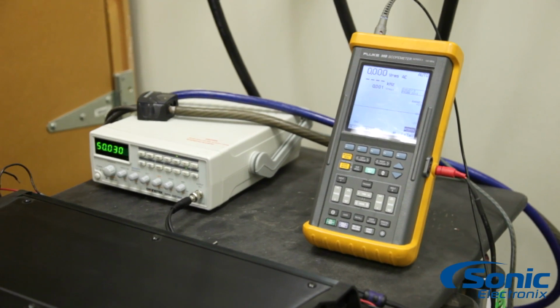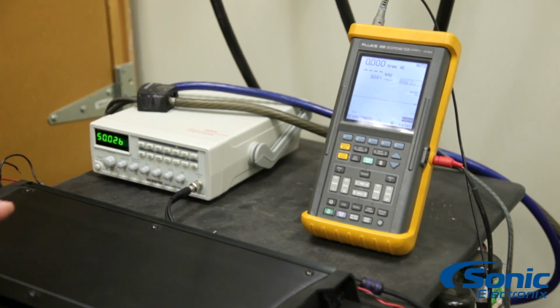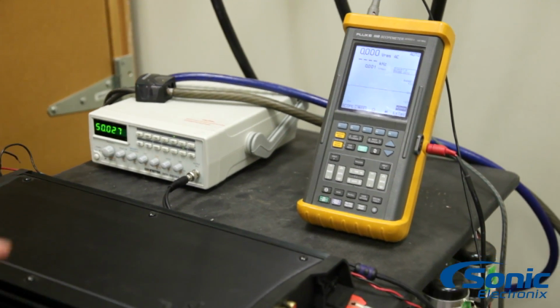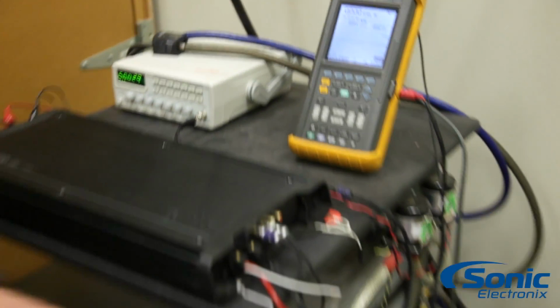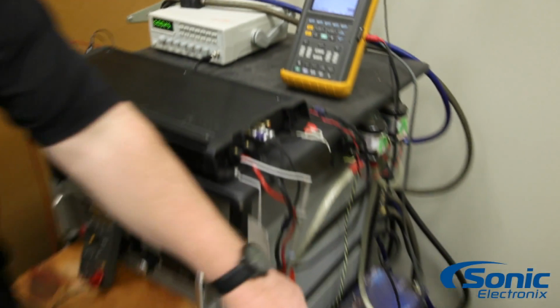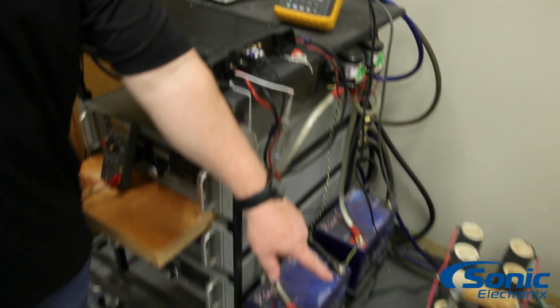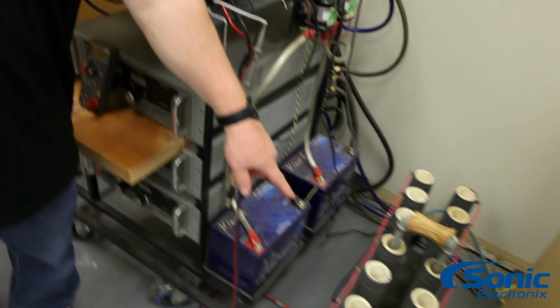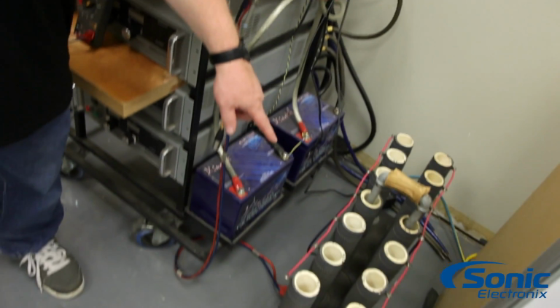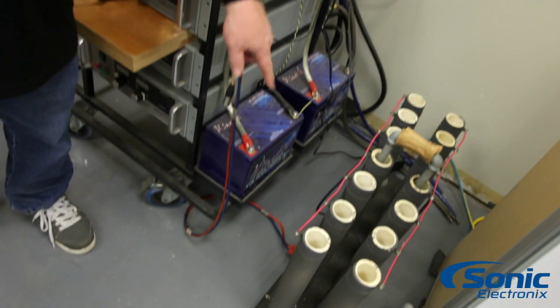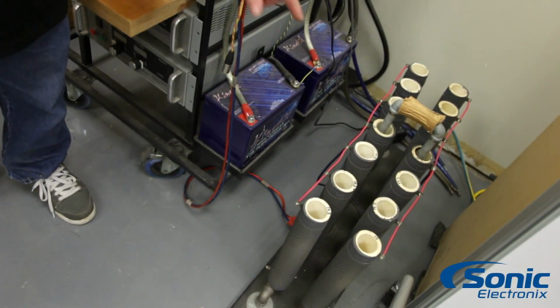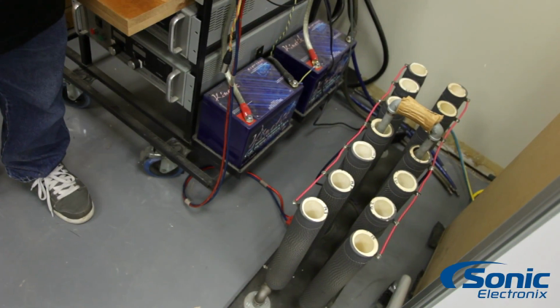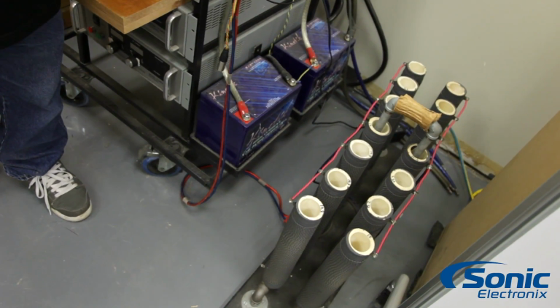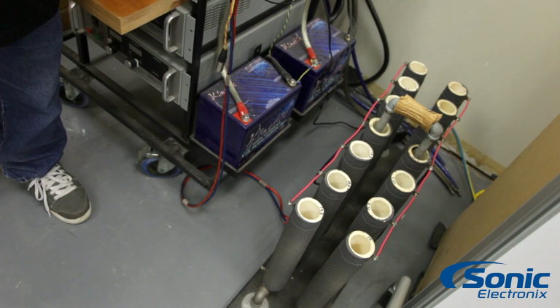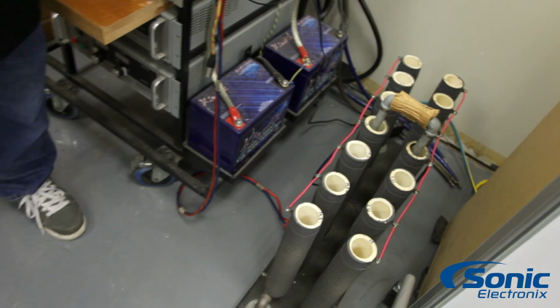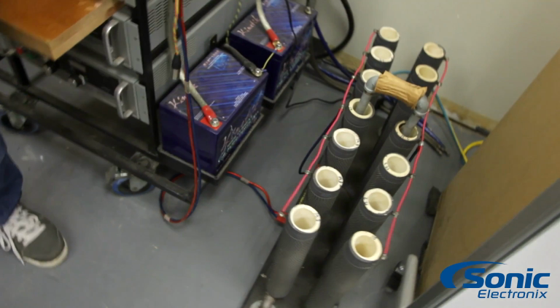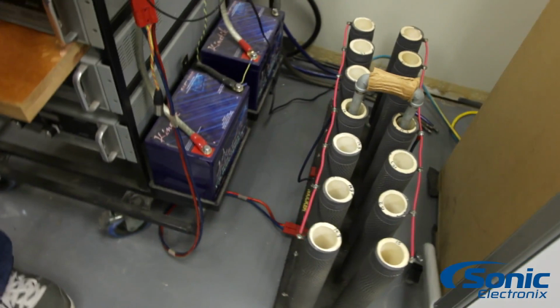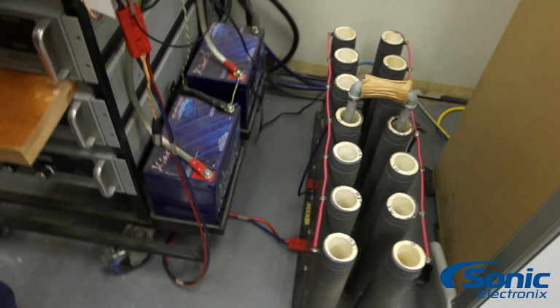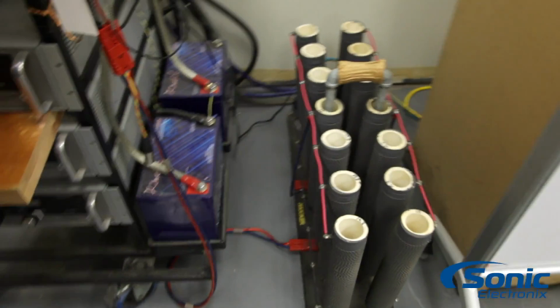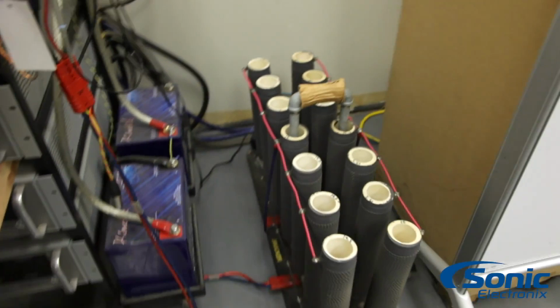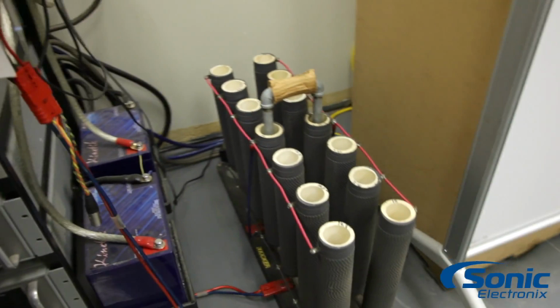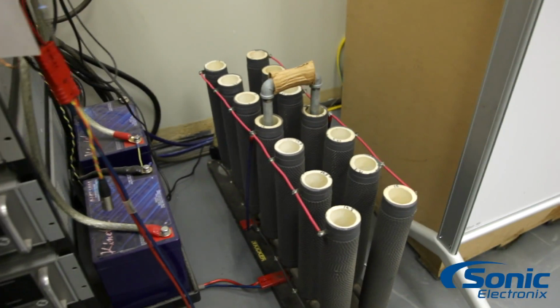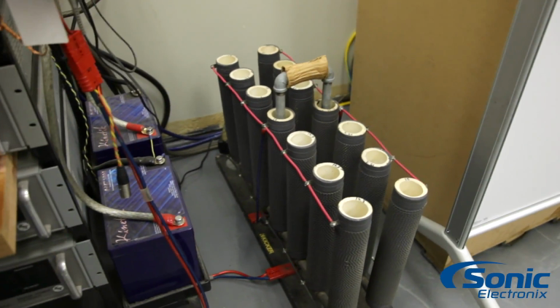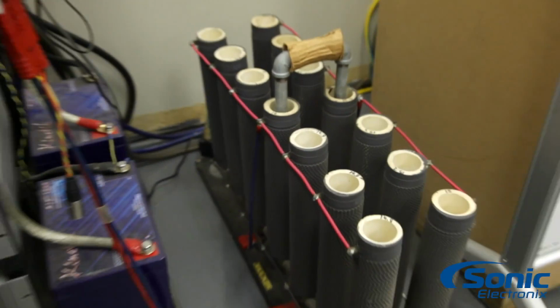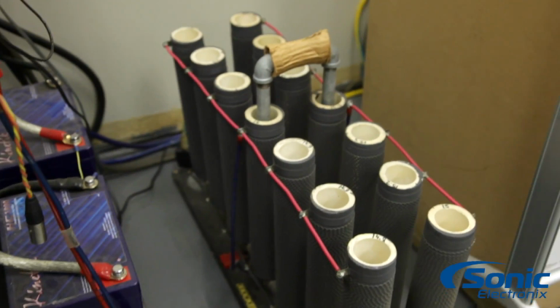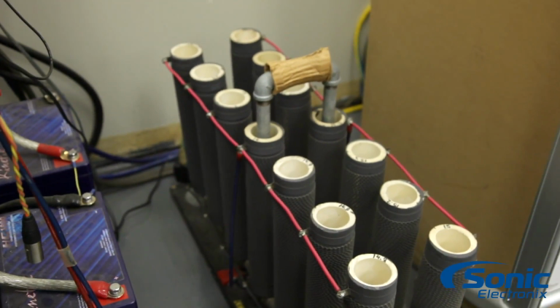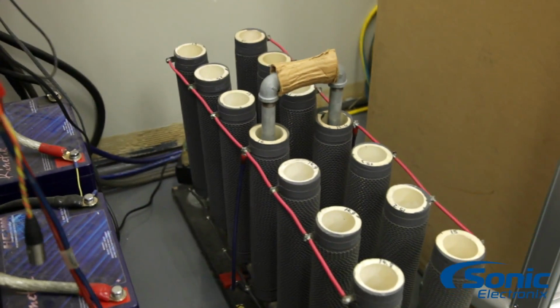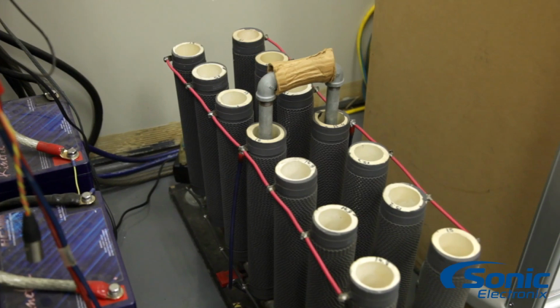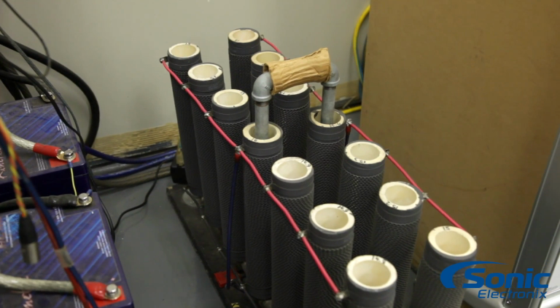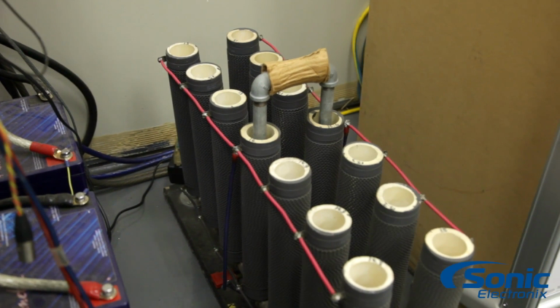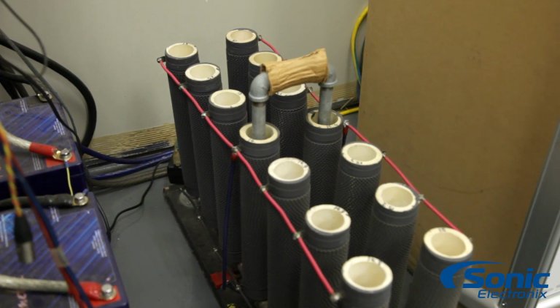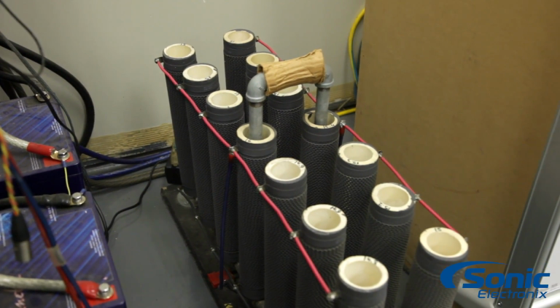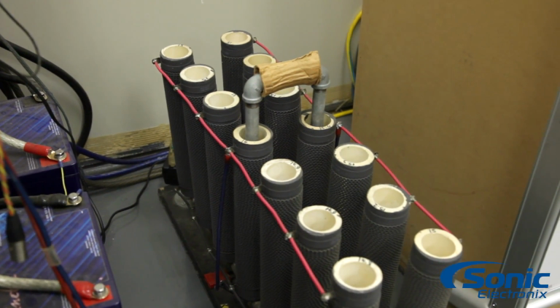The final thing we have is our lab grade resistor bank. This one's a little overkill, but we use it for a lot of different power levels of amplifiers. It gives us a steady two ohm load at any frequency and any temperature.